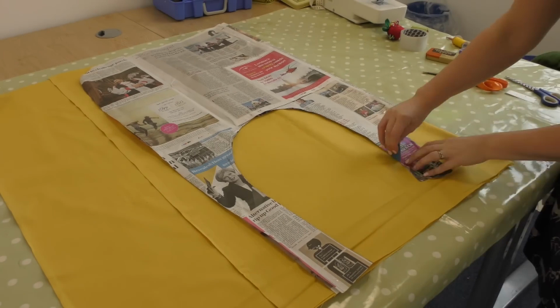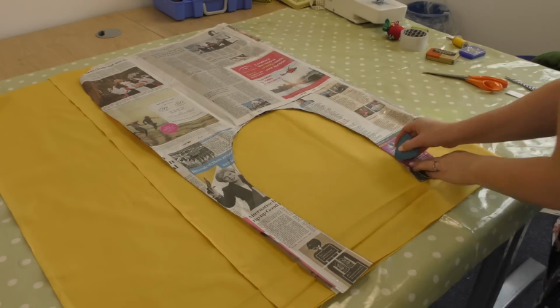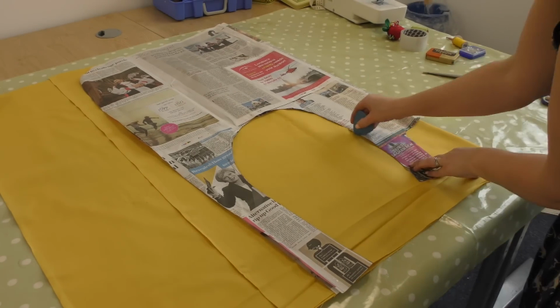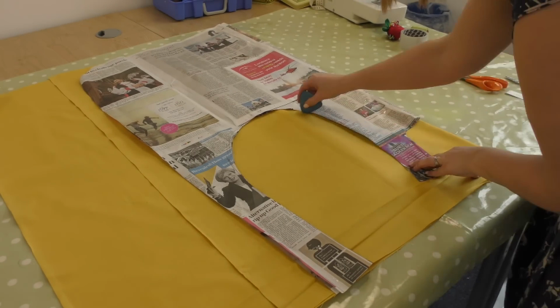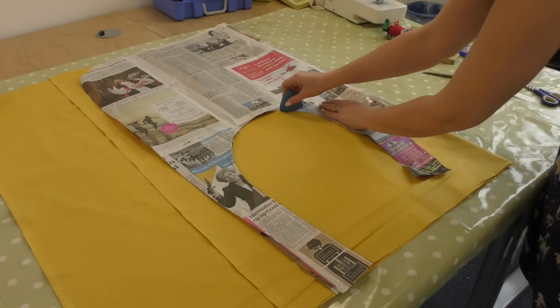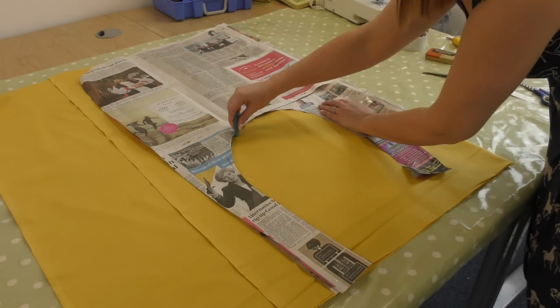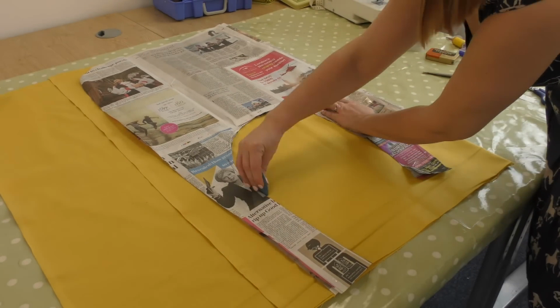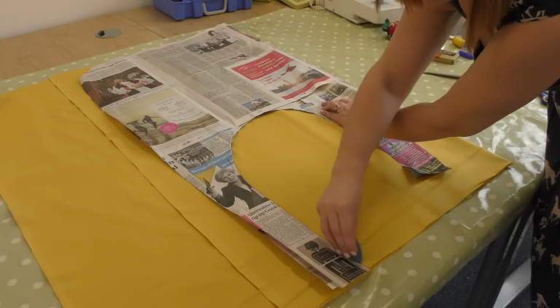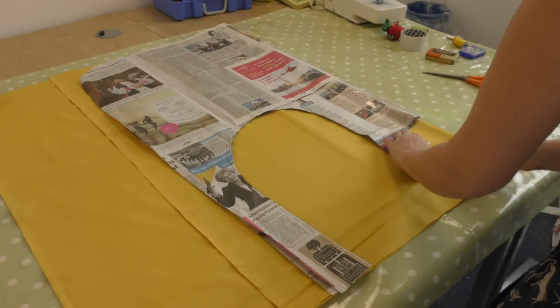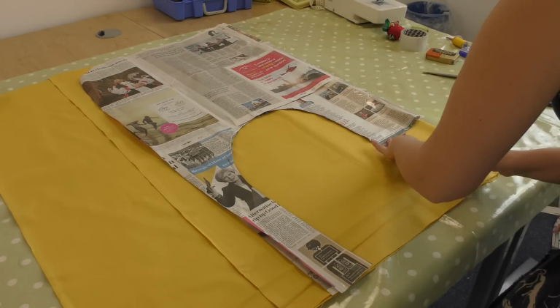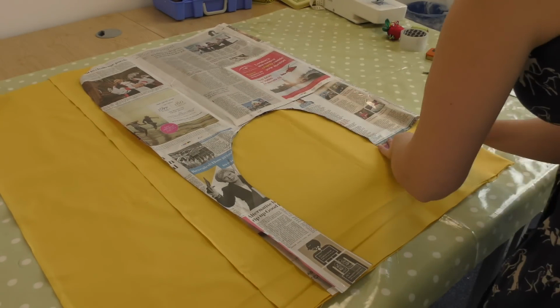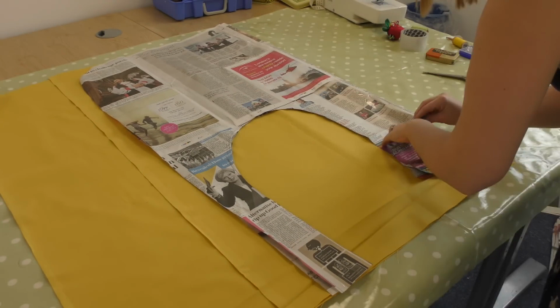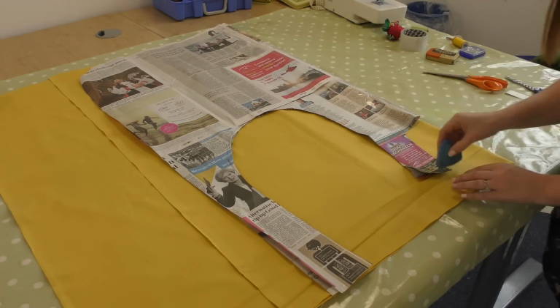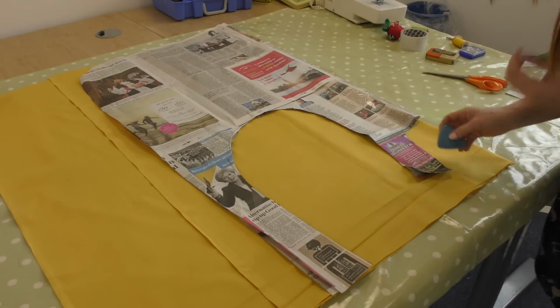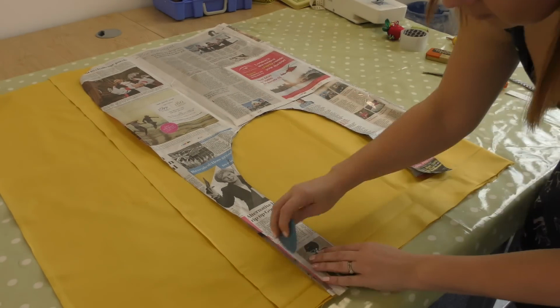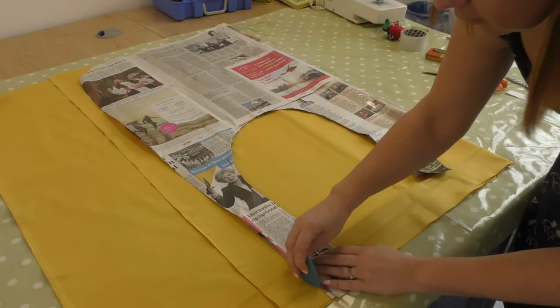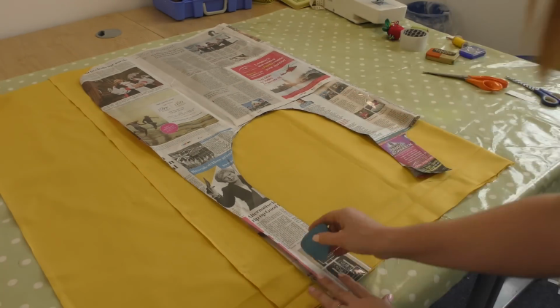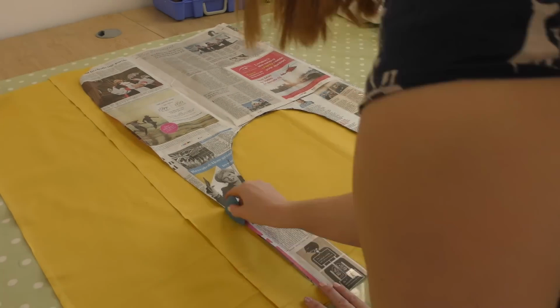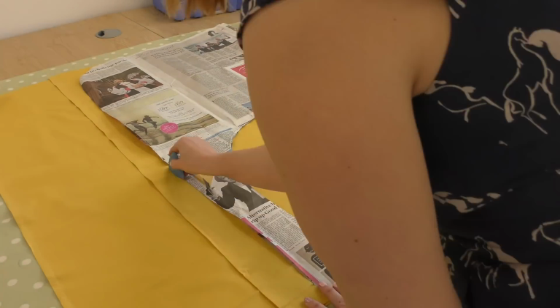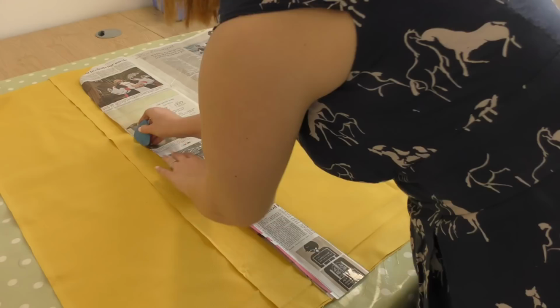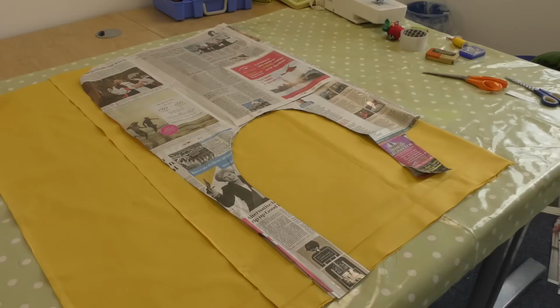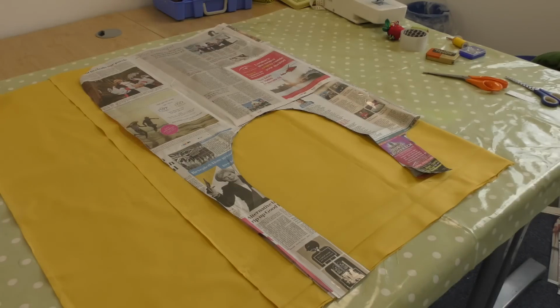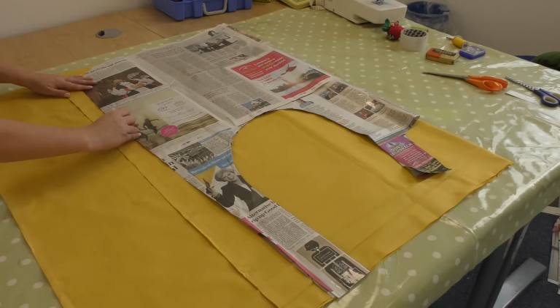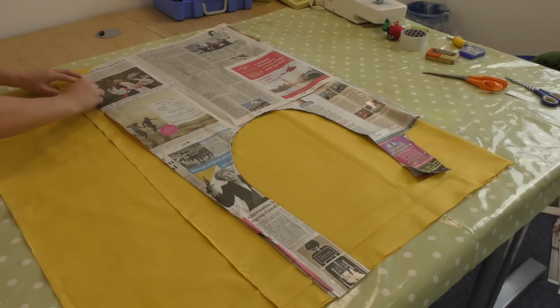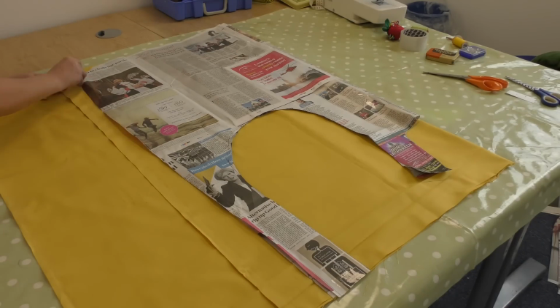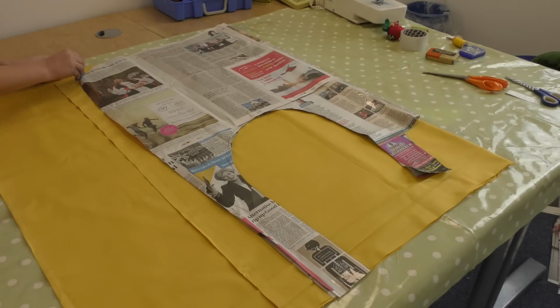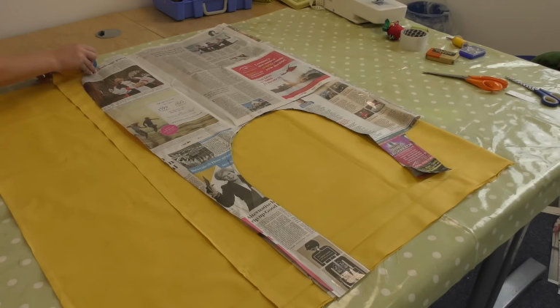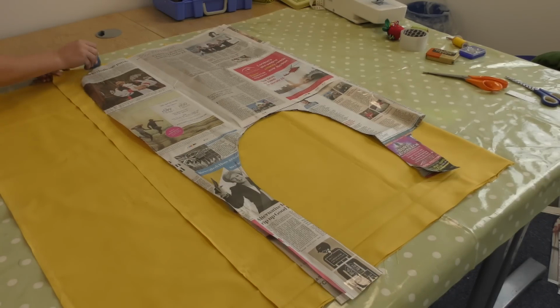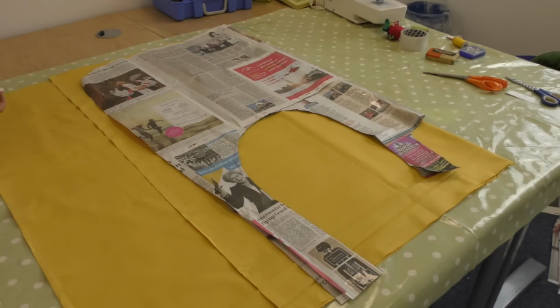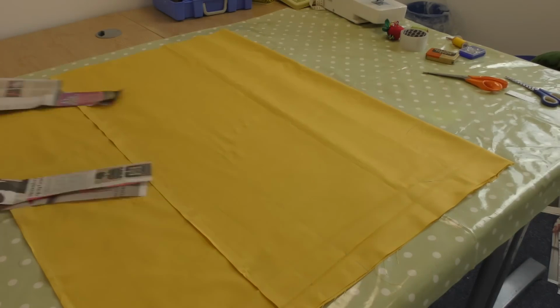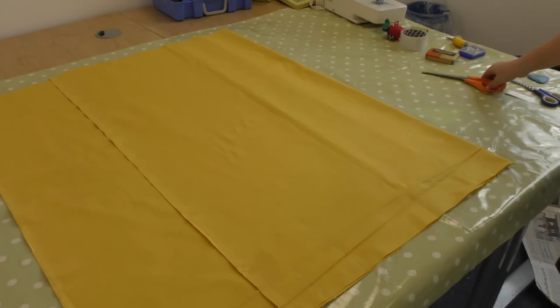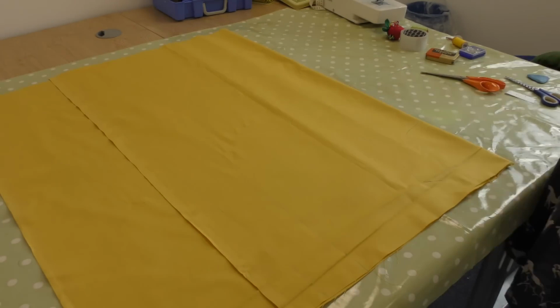Use tailor's chalk to transfer the design onto the fabric, and then use sewing scissors to cut it out.